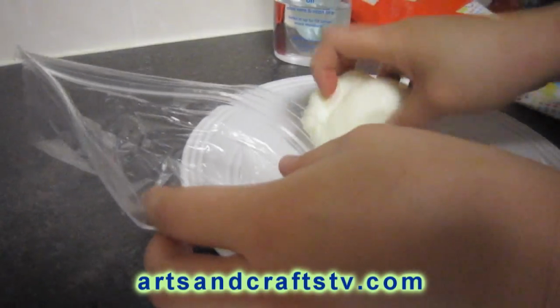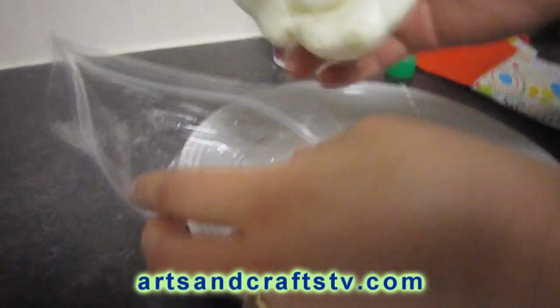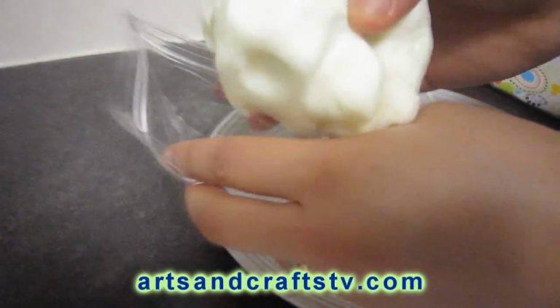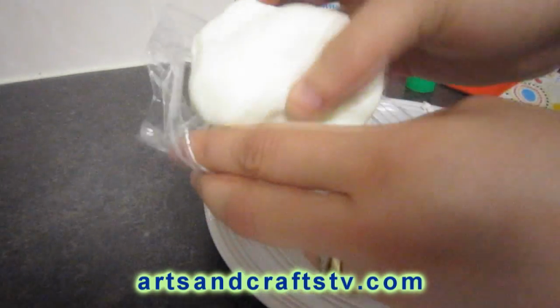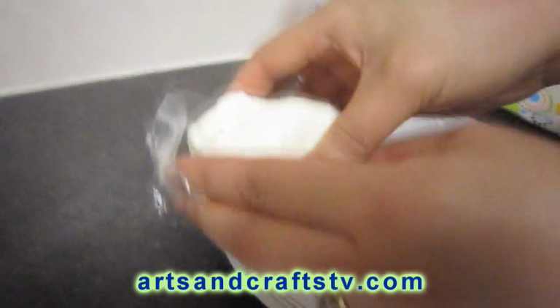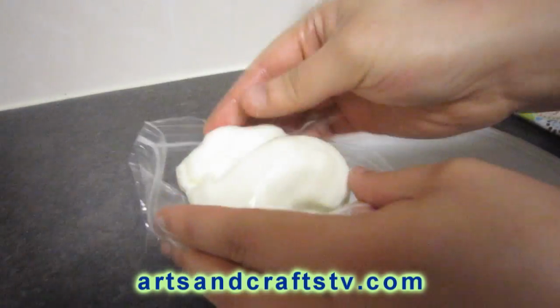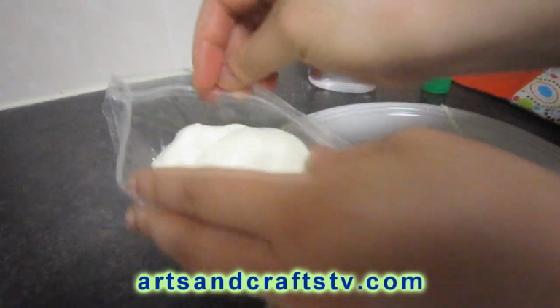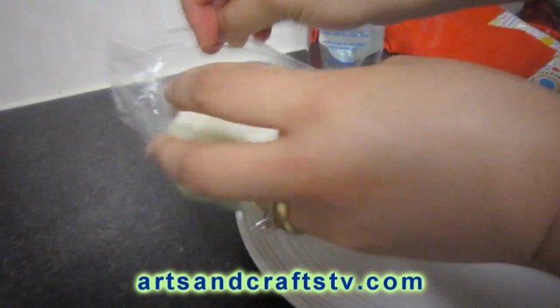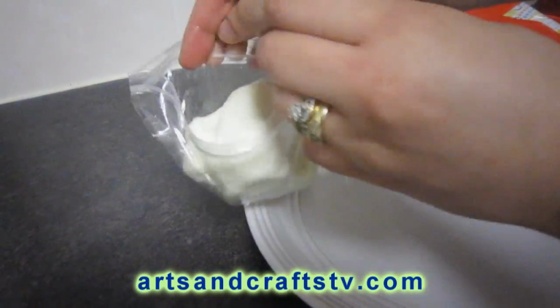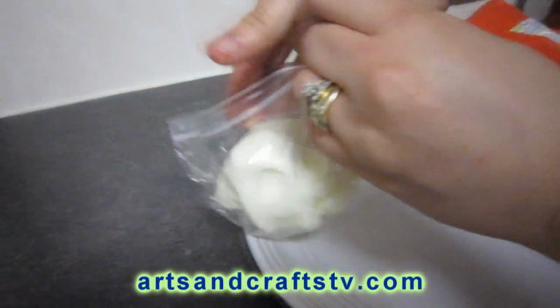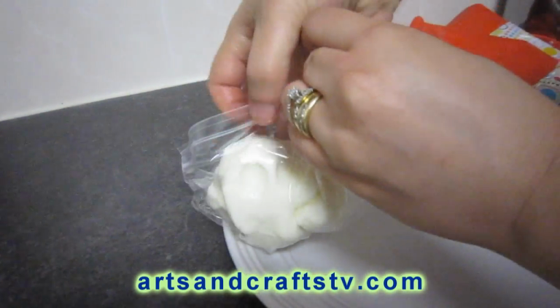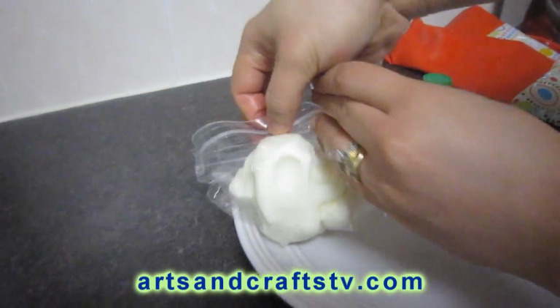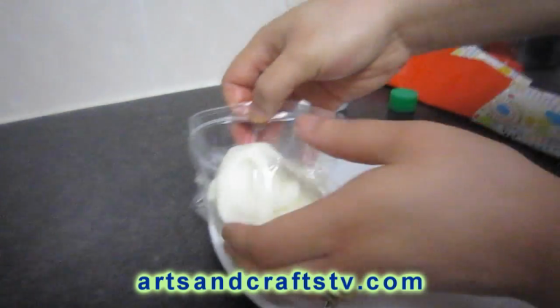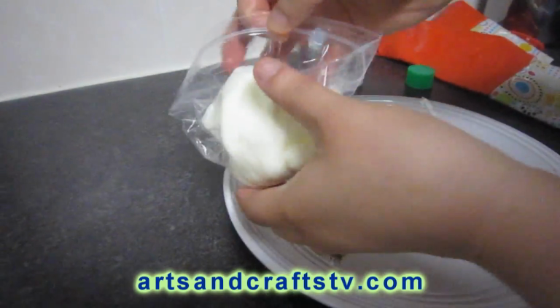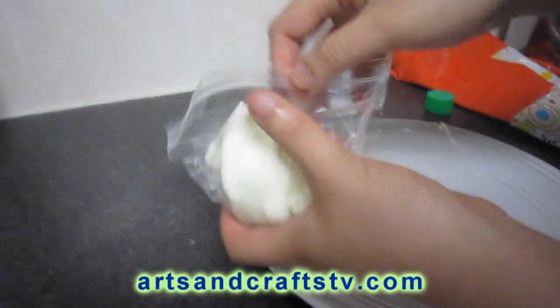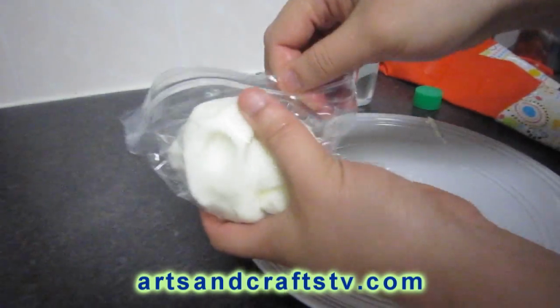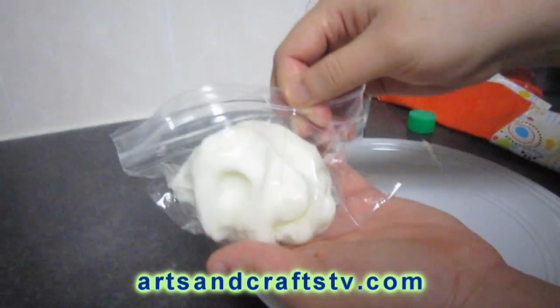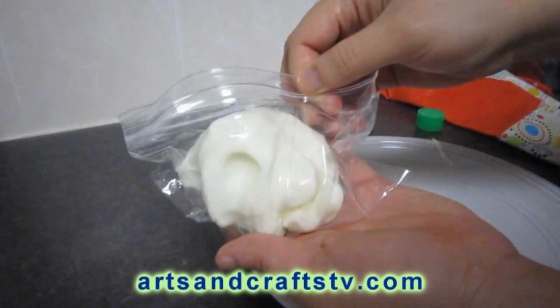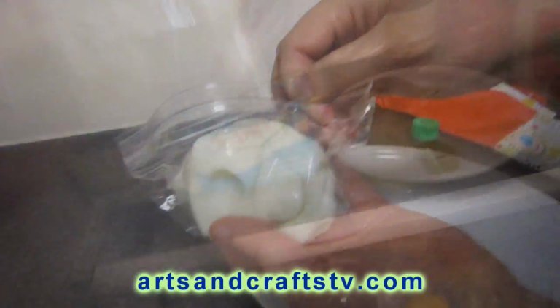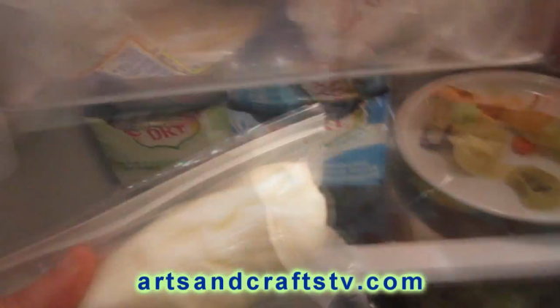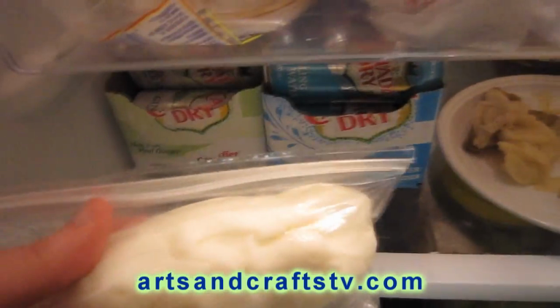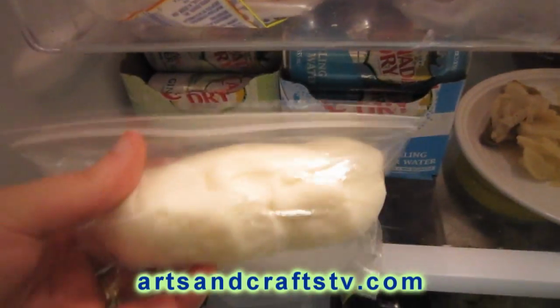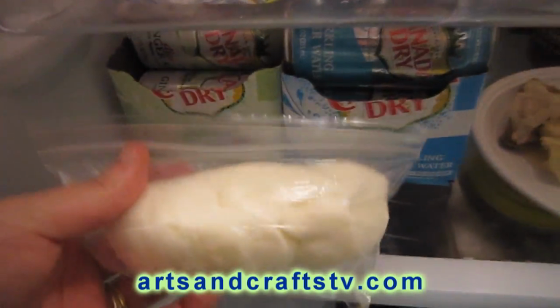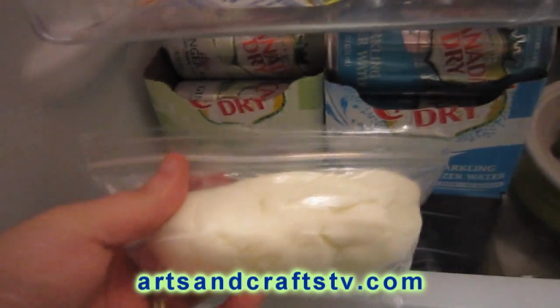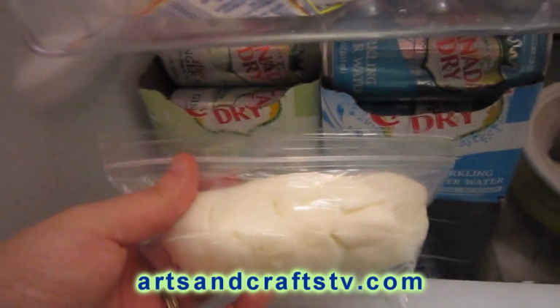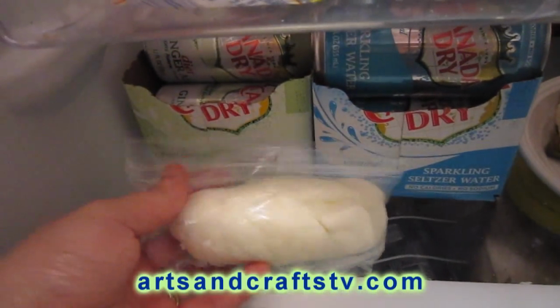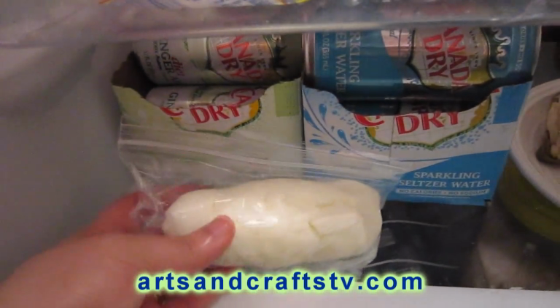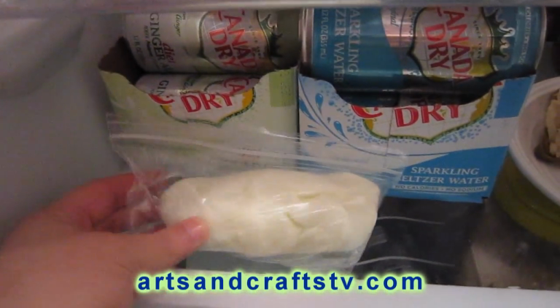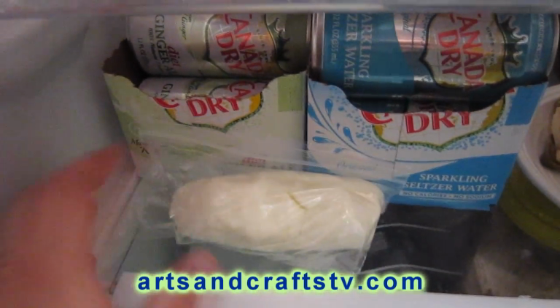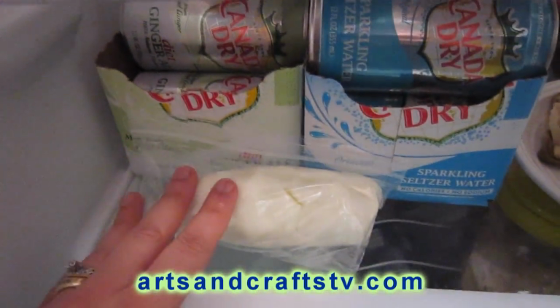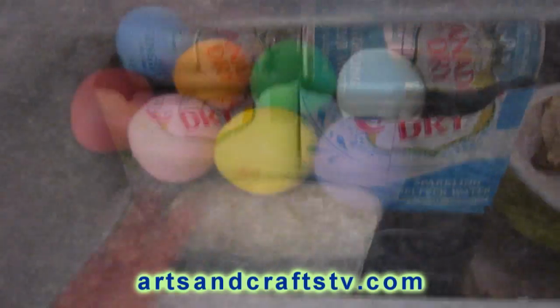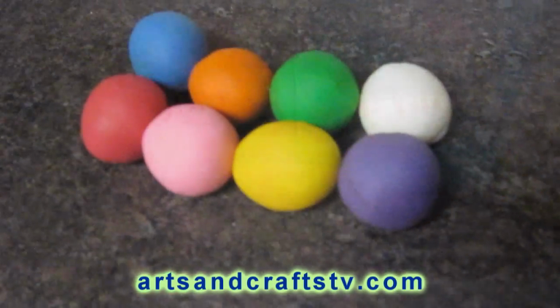We will then put it in a plastic bag once it's cold and put it in the bottom part of the refrigerator to use it later.